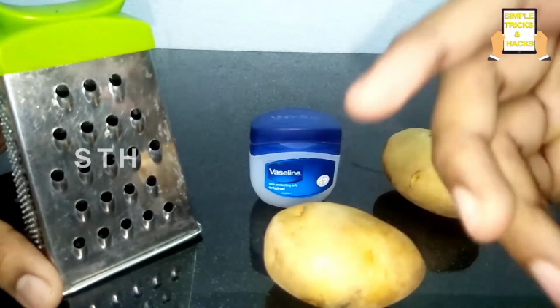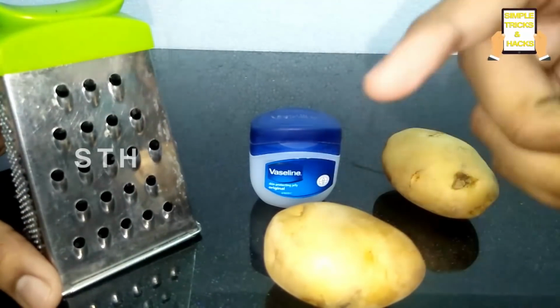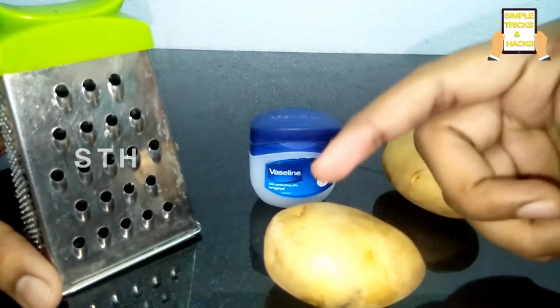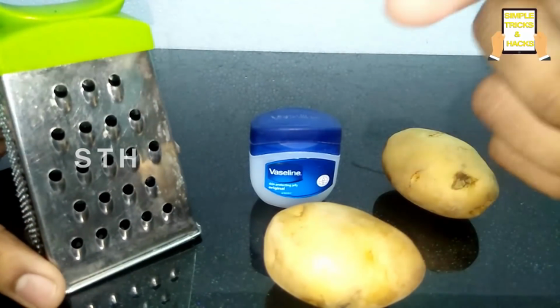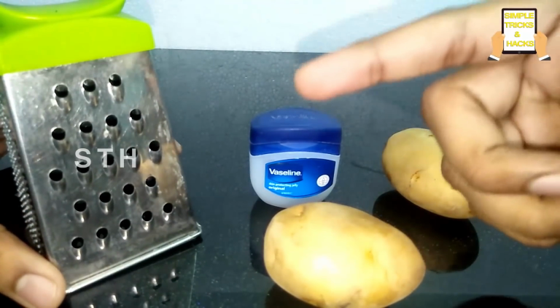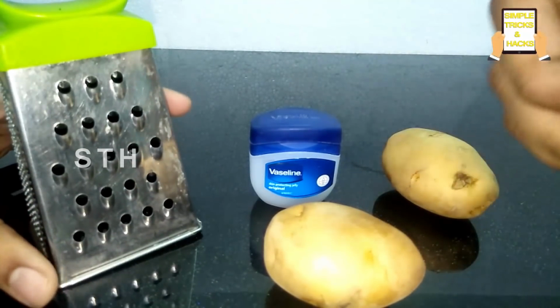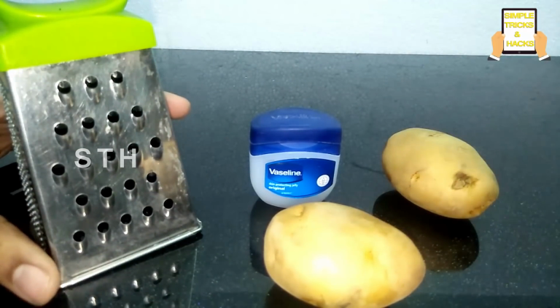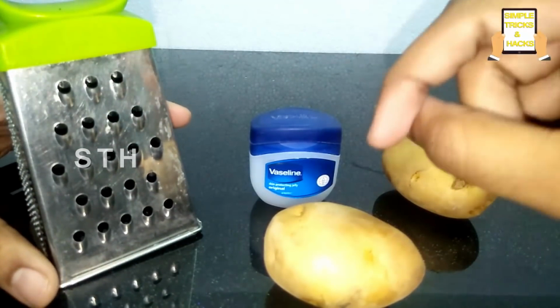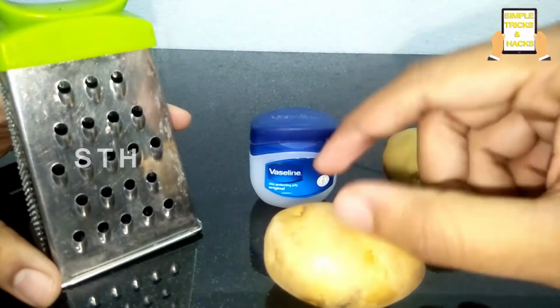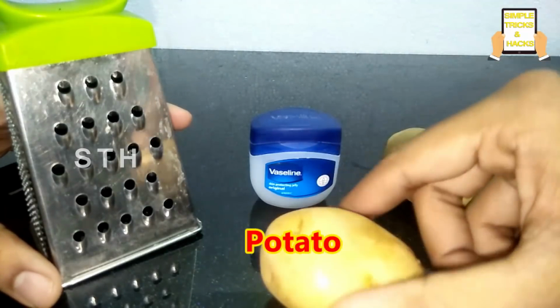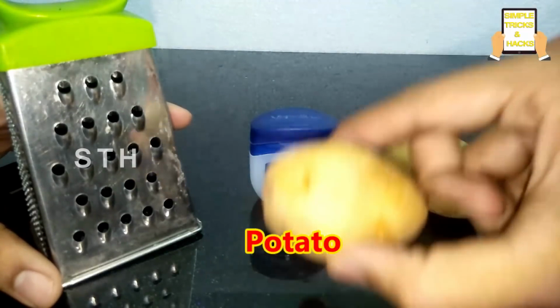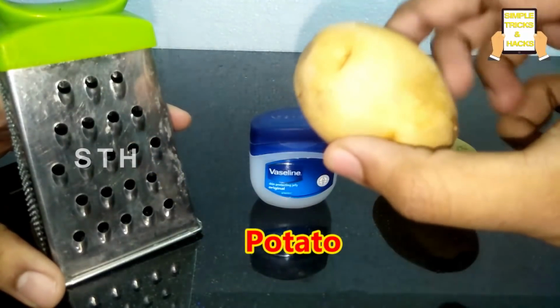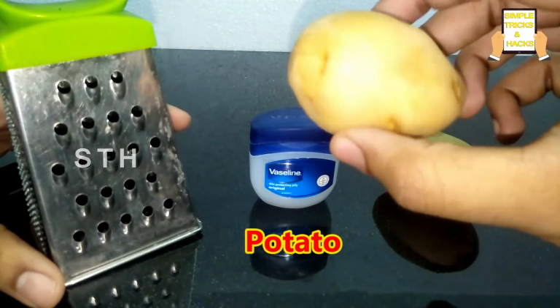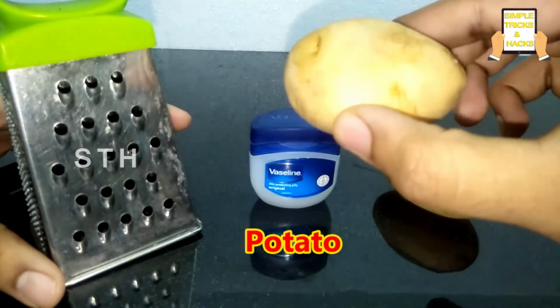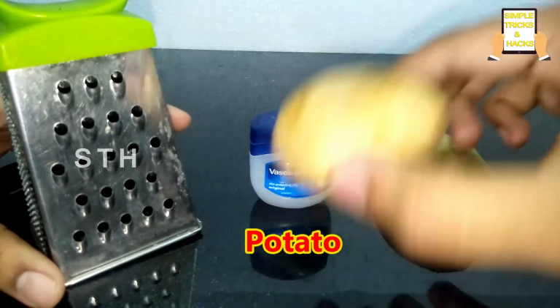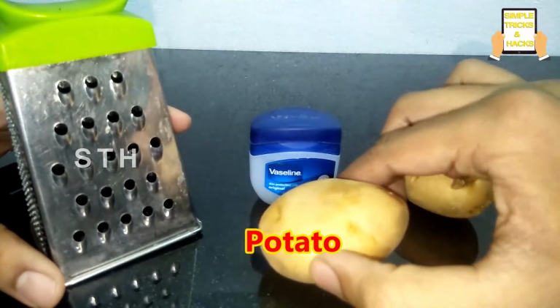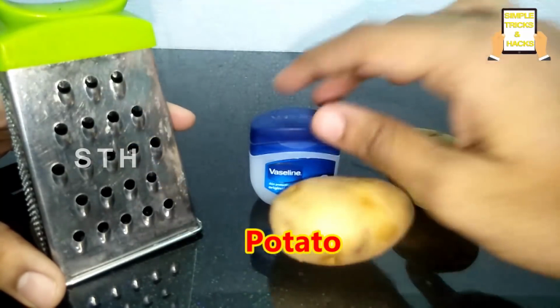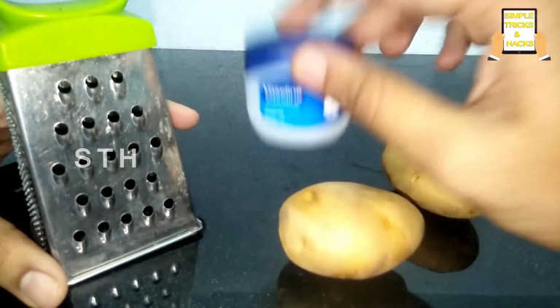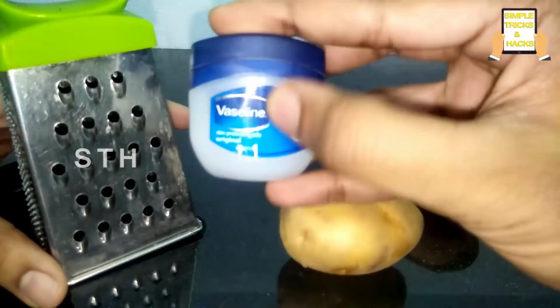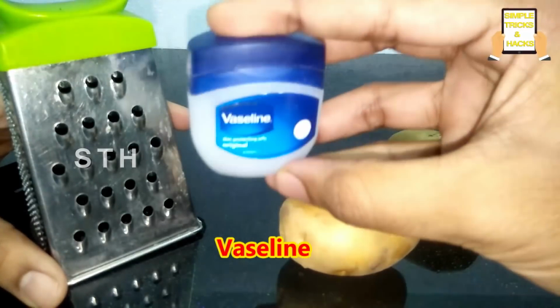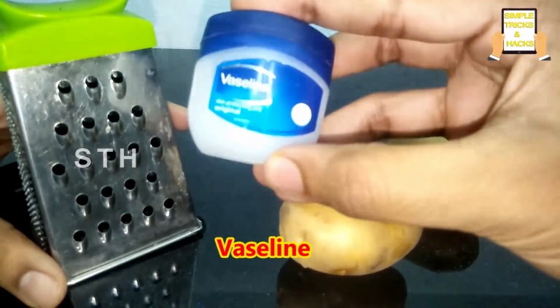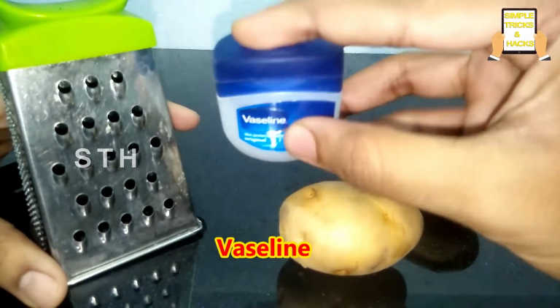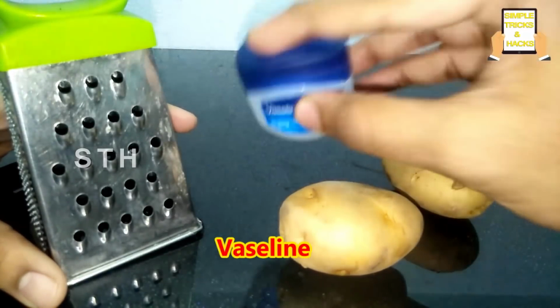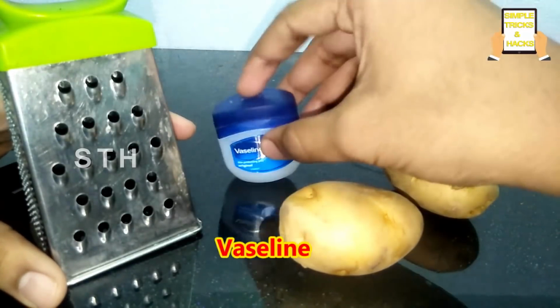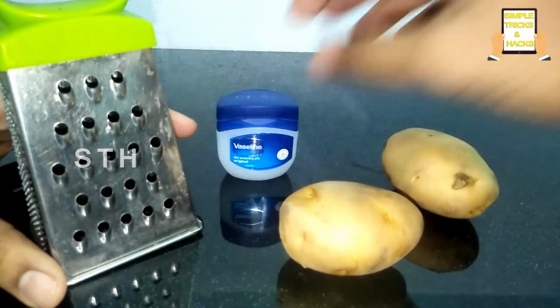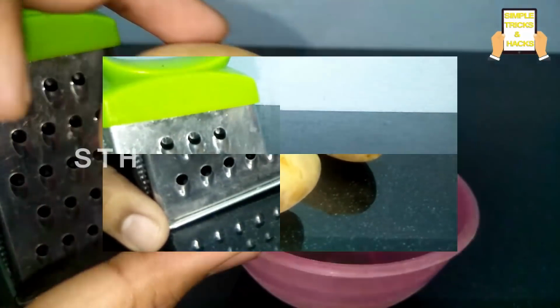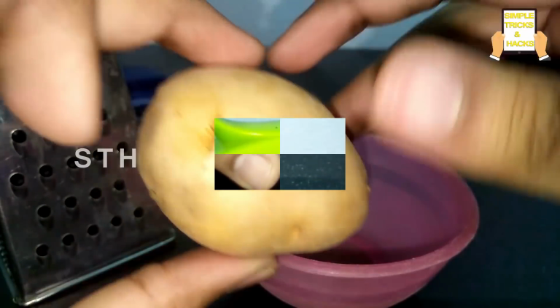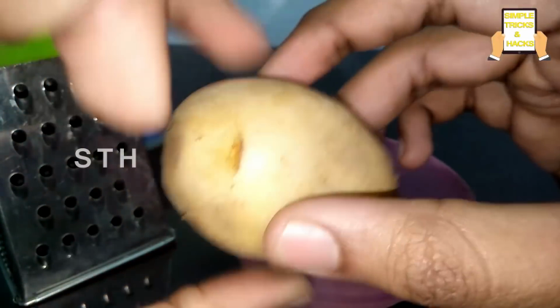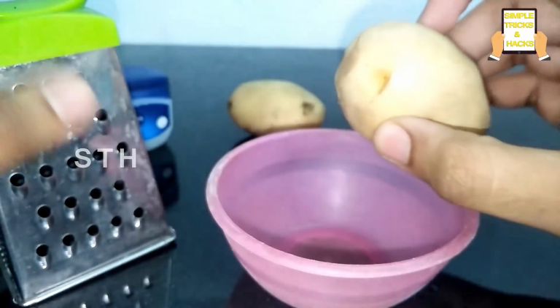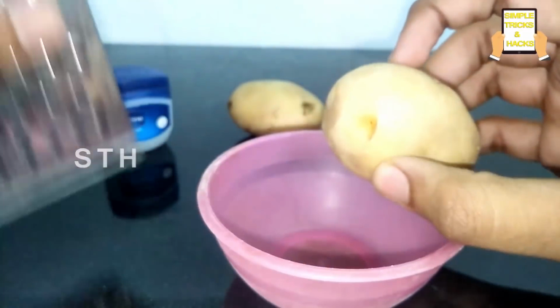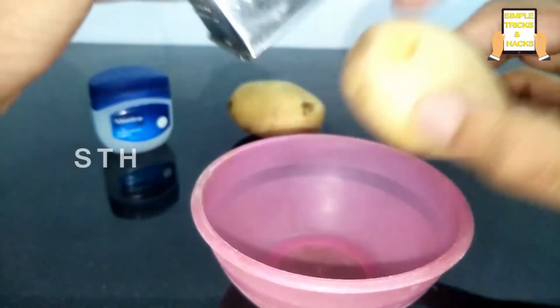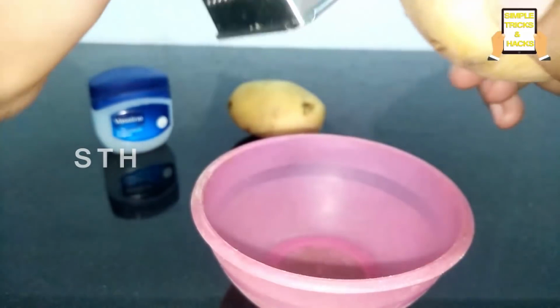Let's start the video. For this, all we need are potatoes and Vaseline. First, you need to take some juice from the potatoes.